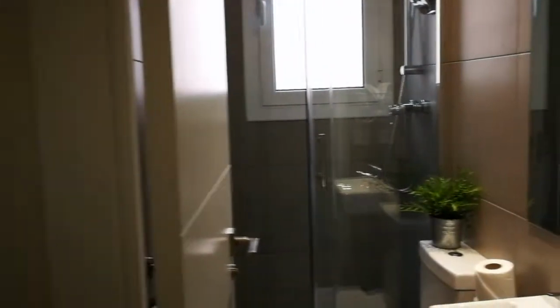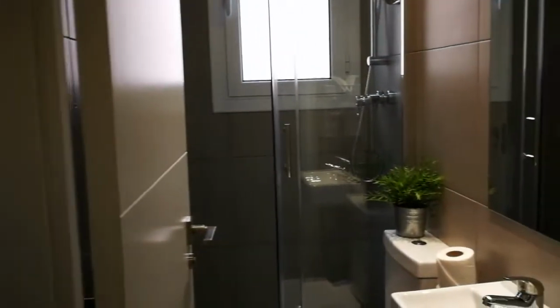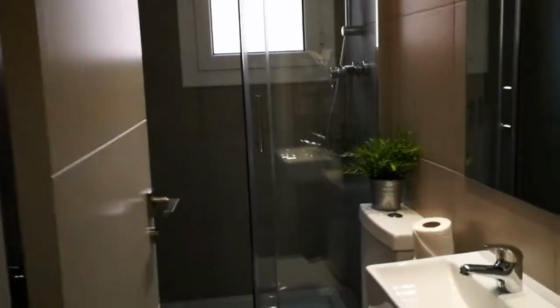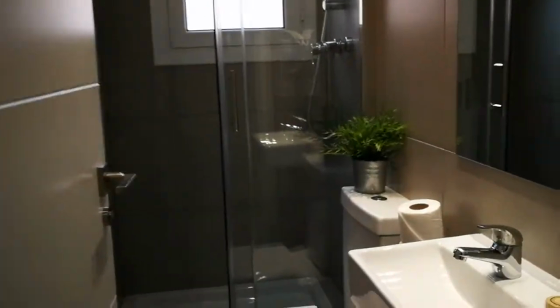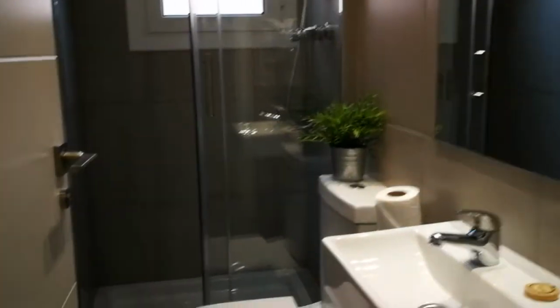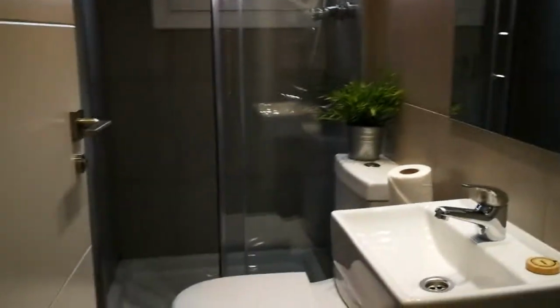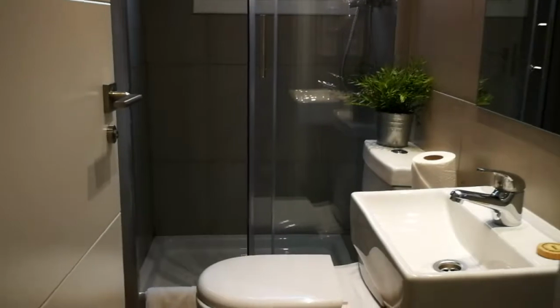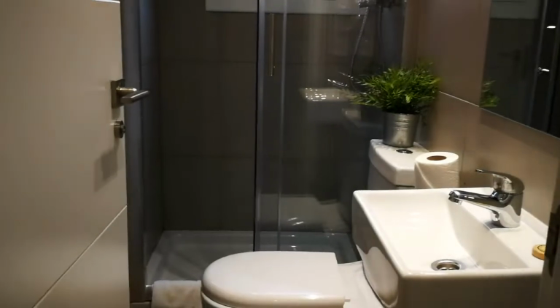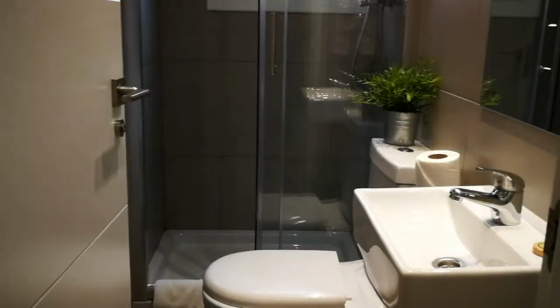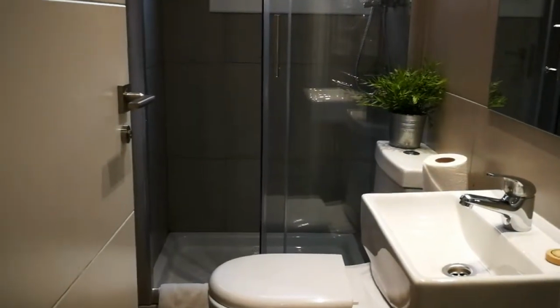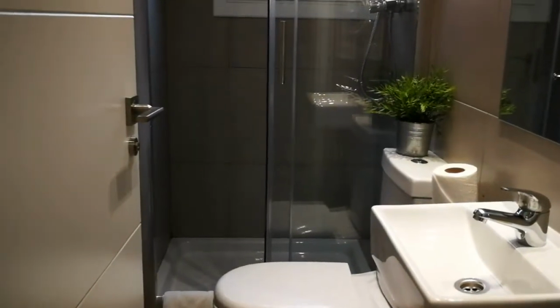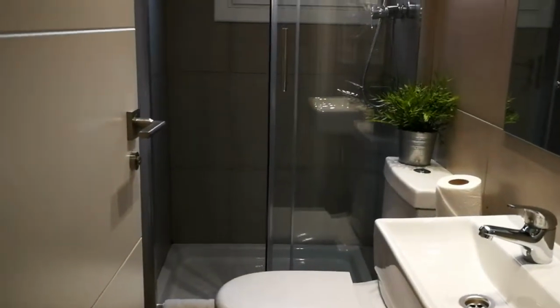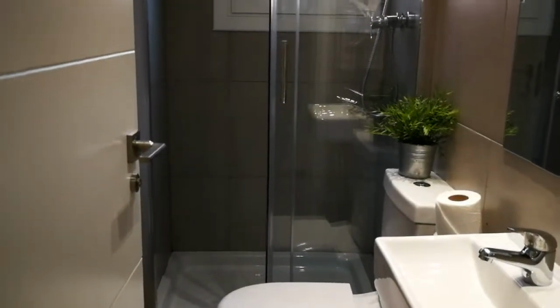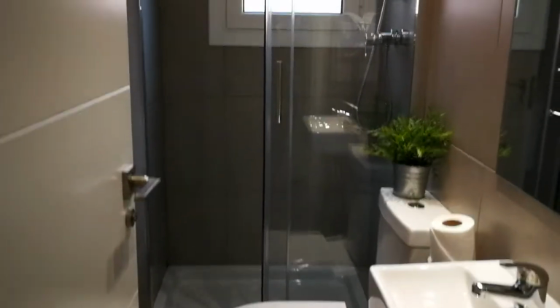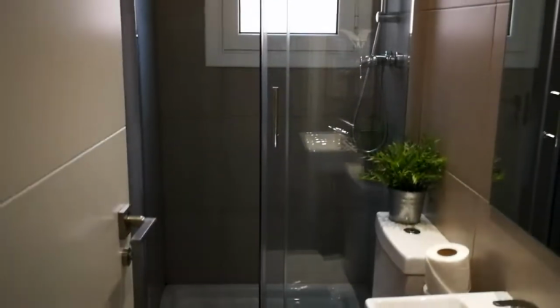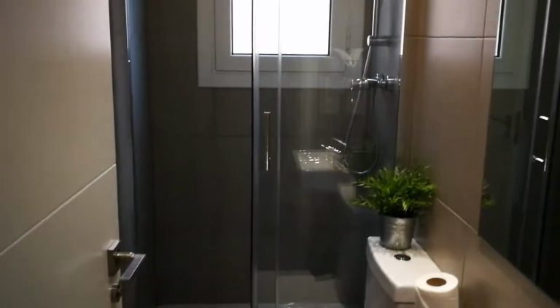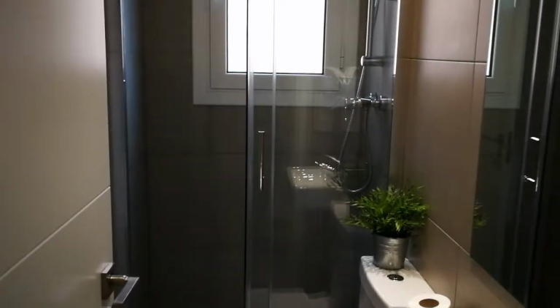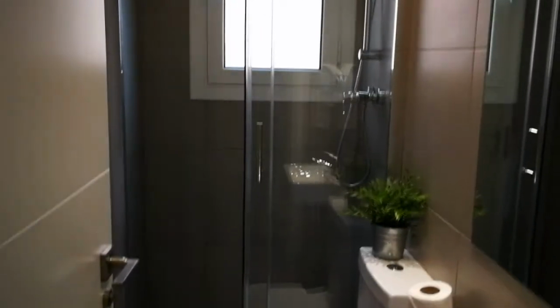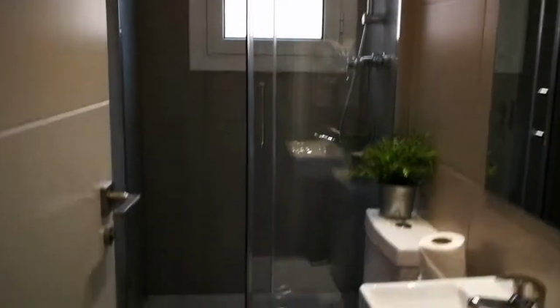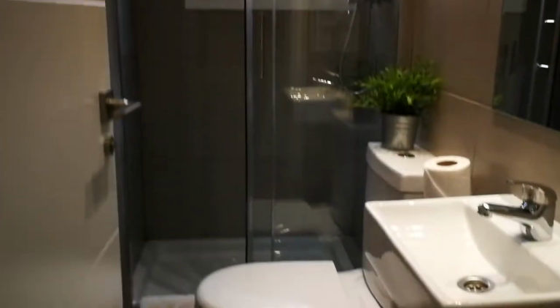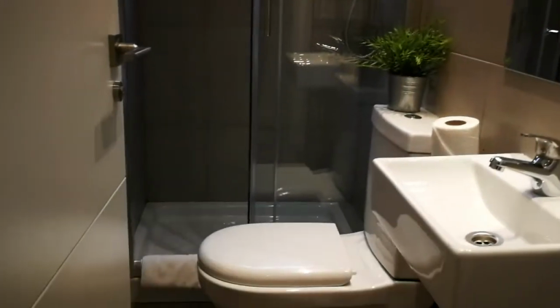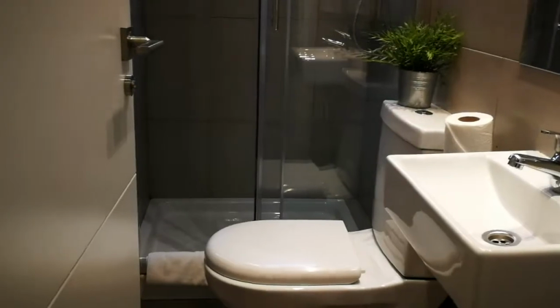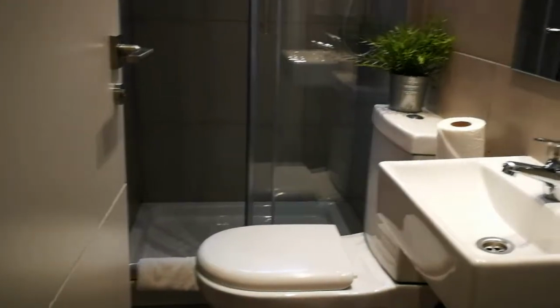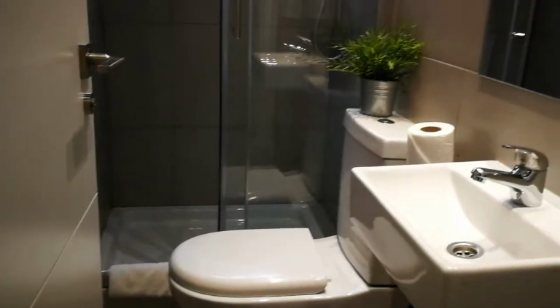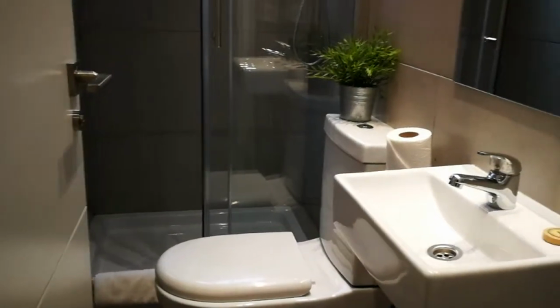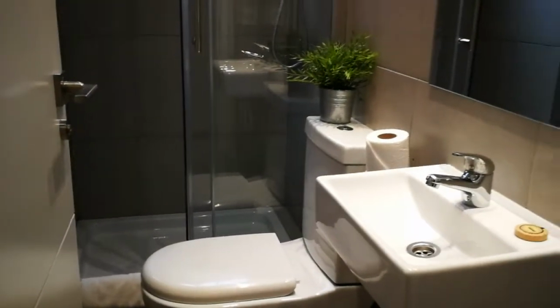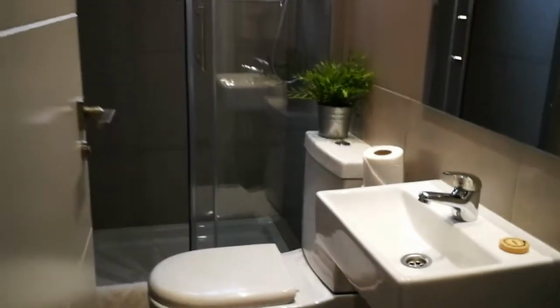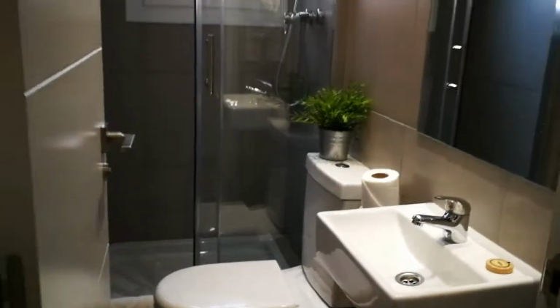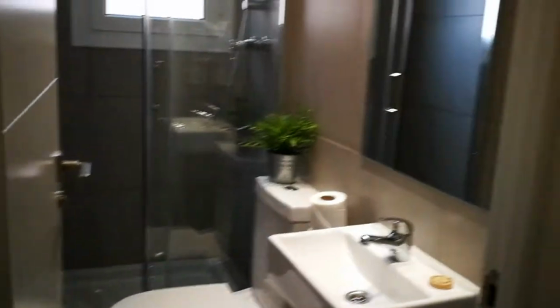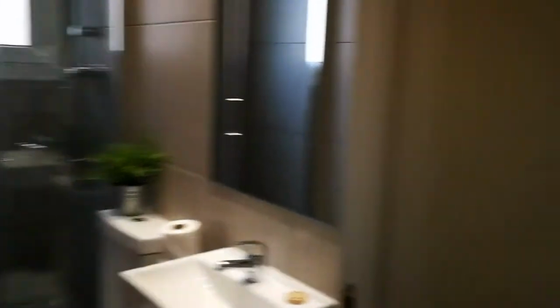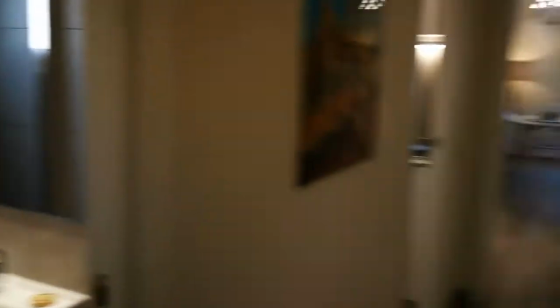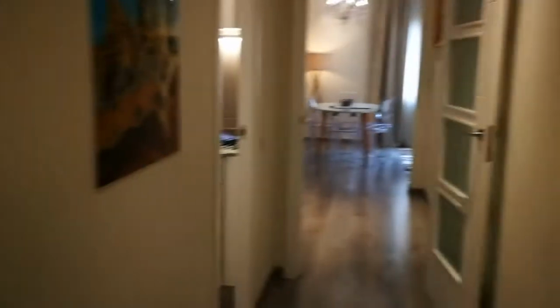Moving on, here we have the second bathroom. It's a bit smaller but it has a shower, a toilet, and also a sink.